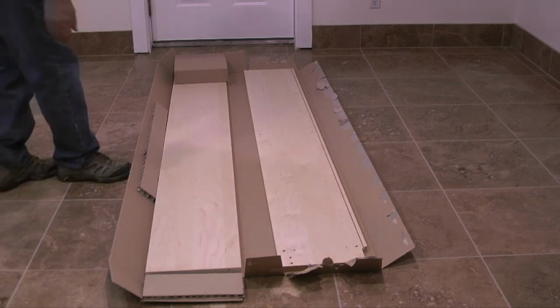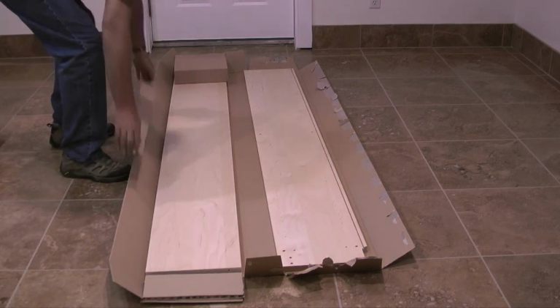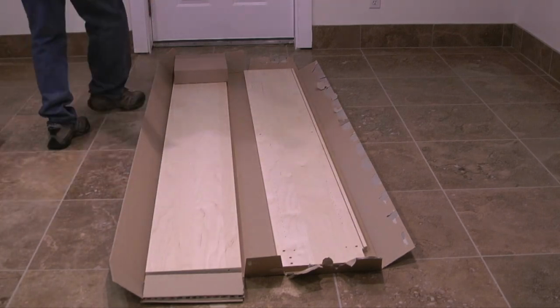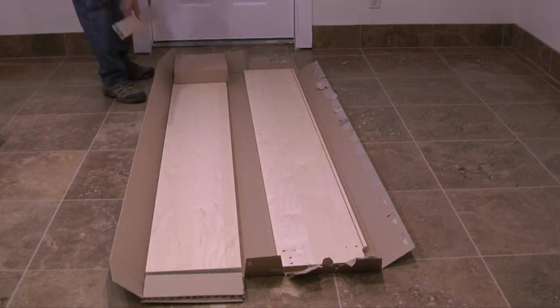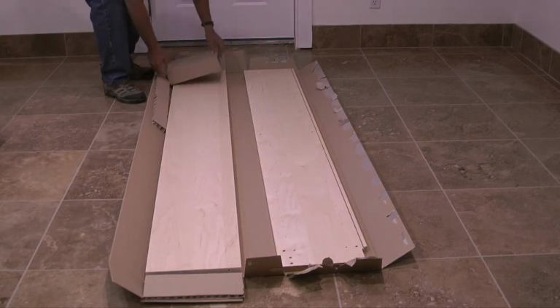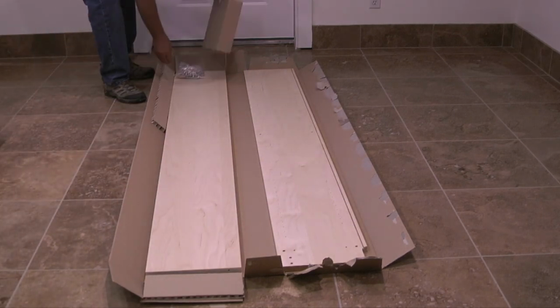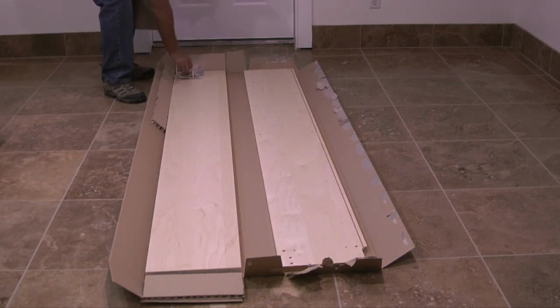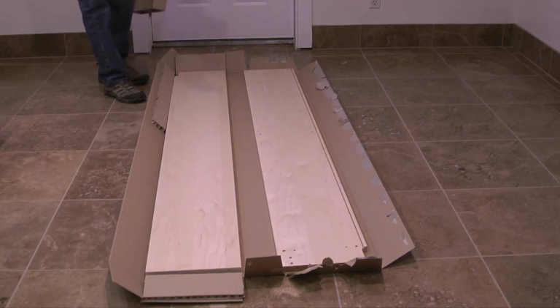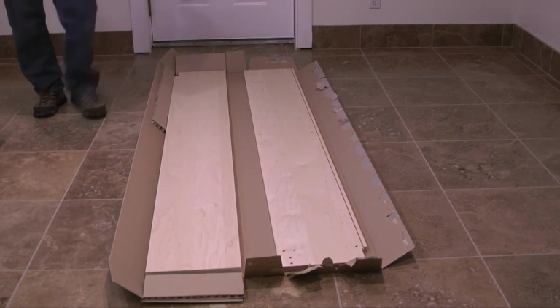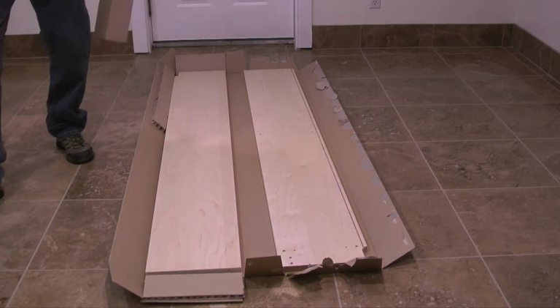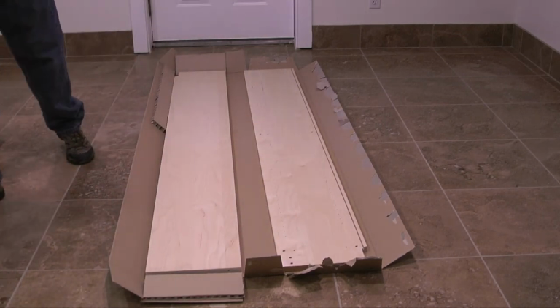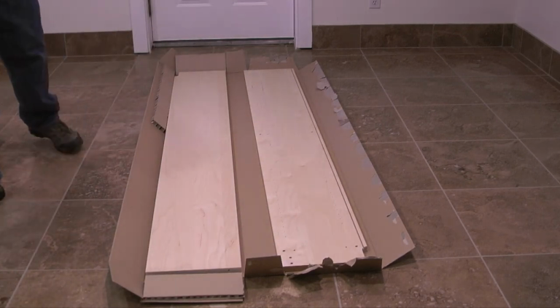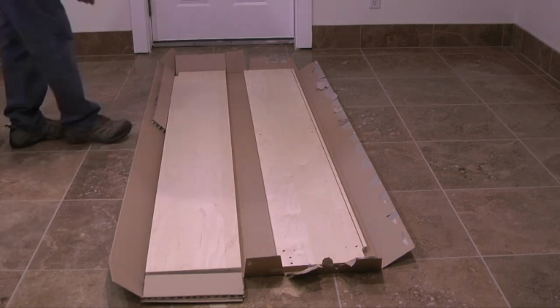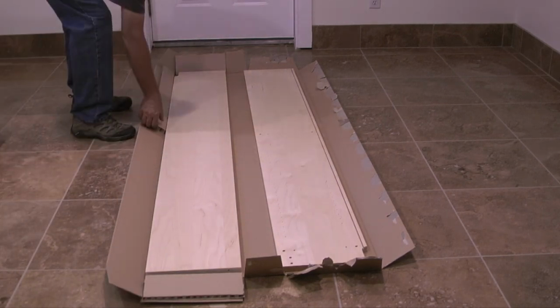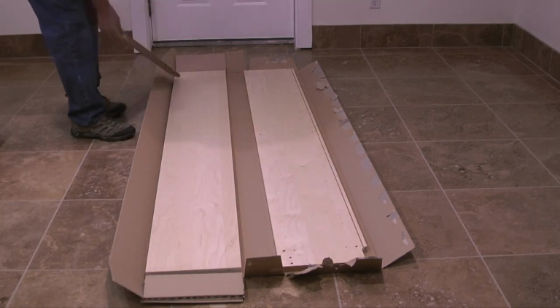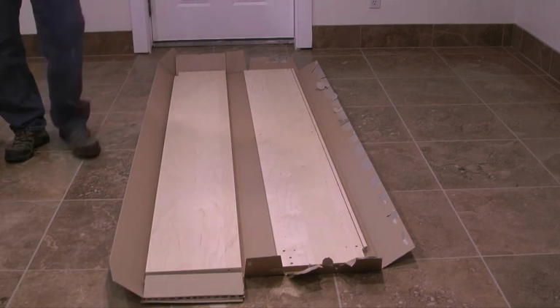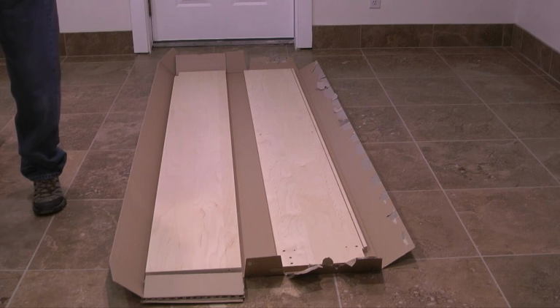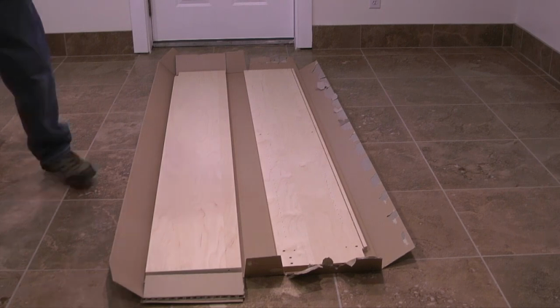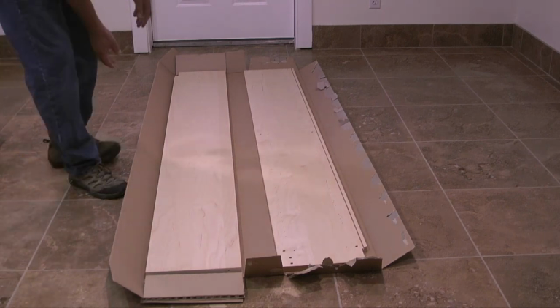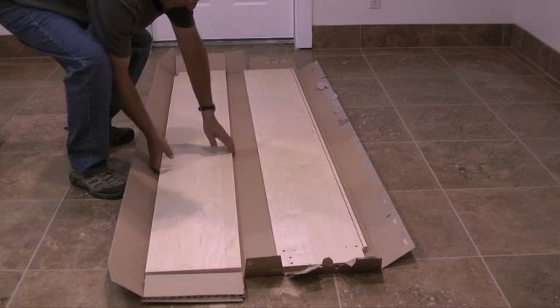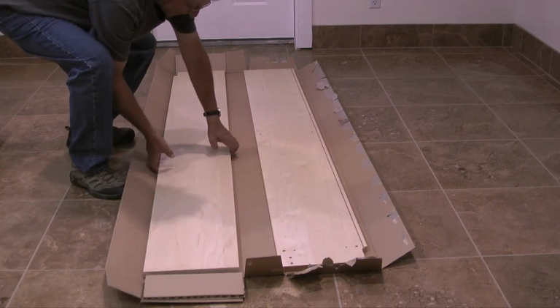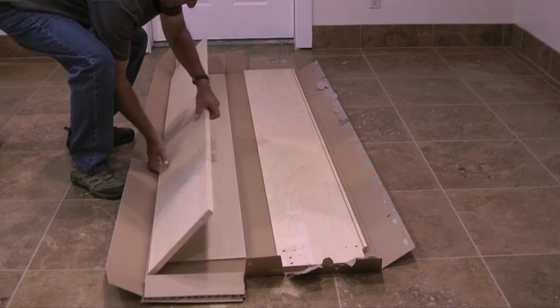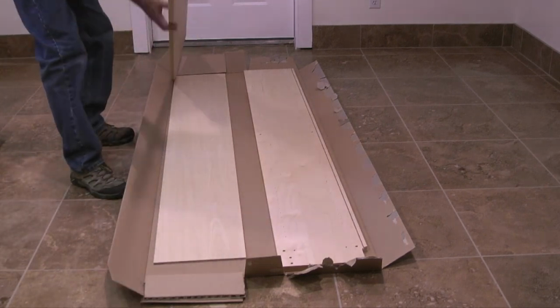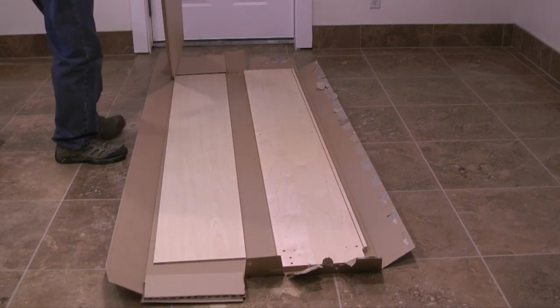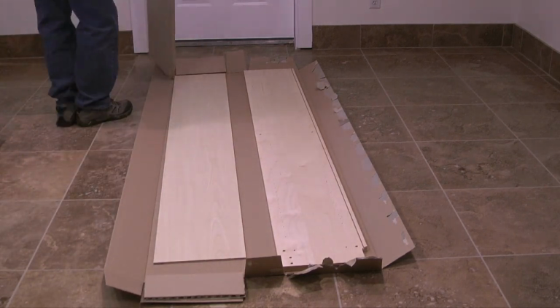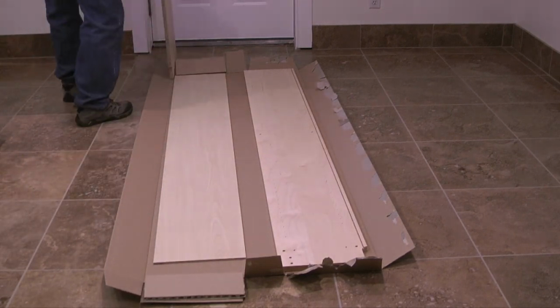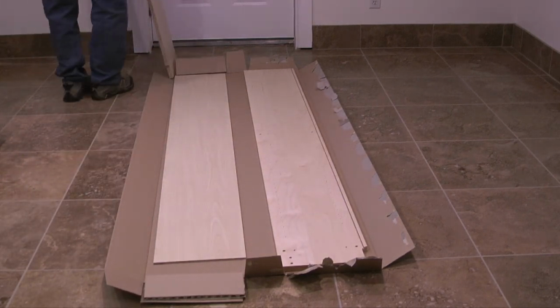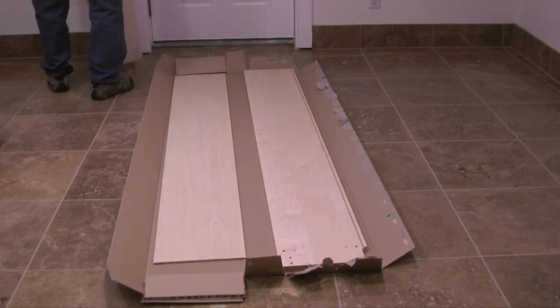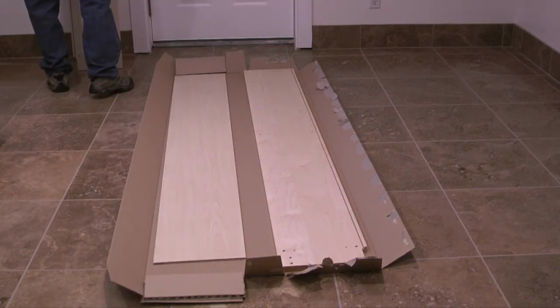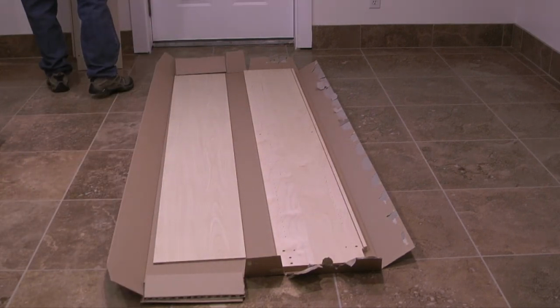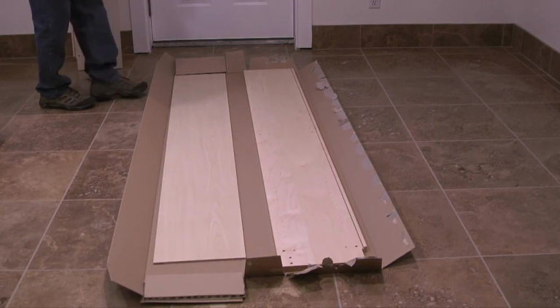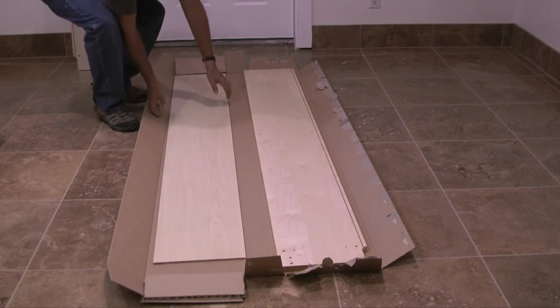What I'll do is assemble the bookcase on the cardboard box it came in. This will help prevent damage to my tile floor and damage to the bookcase.